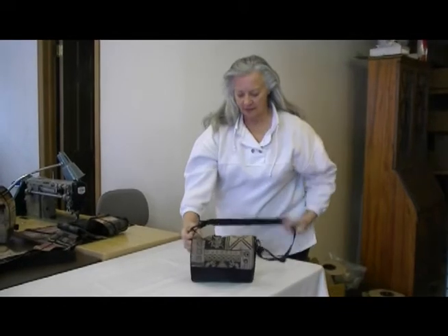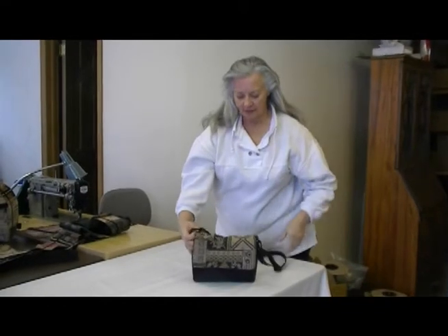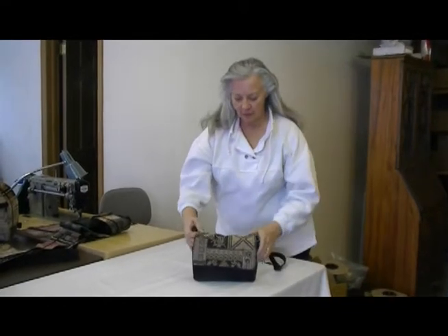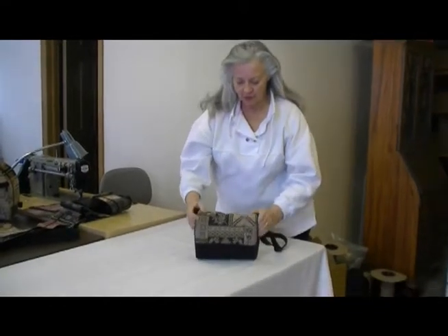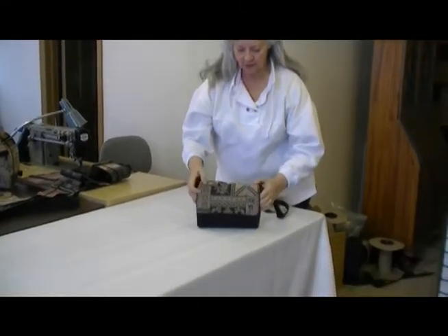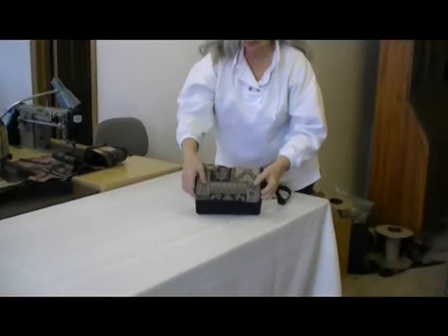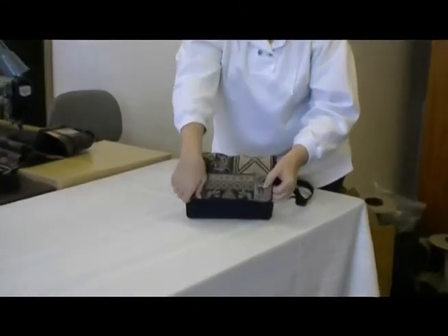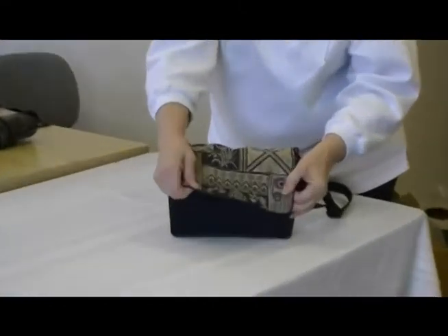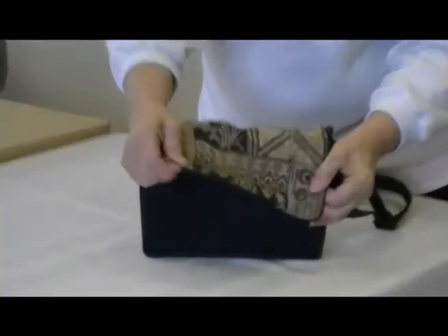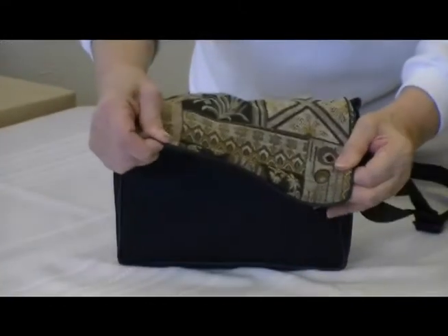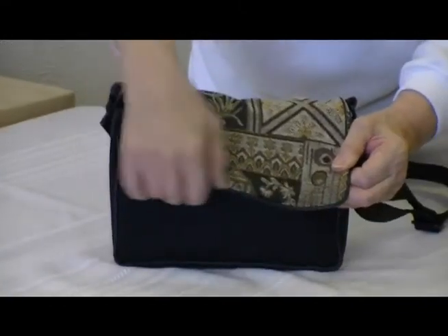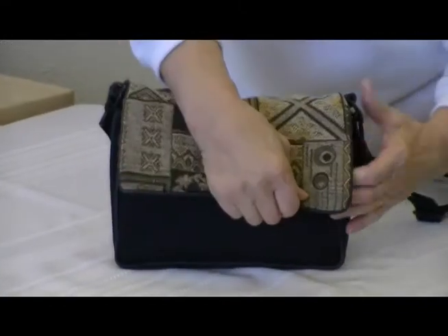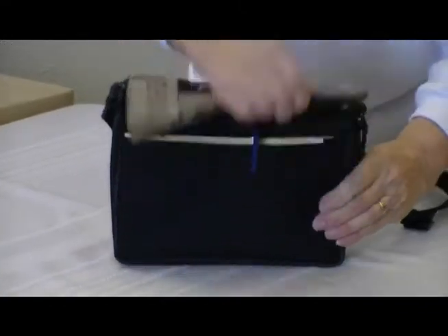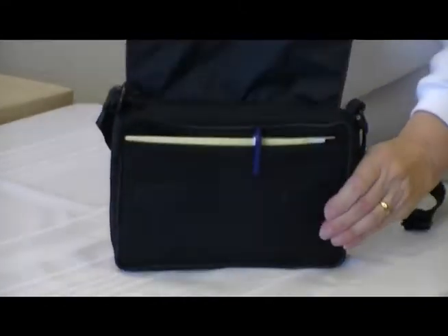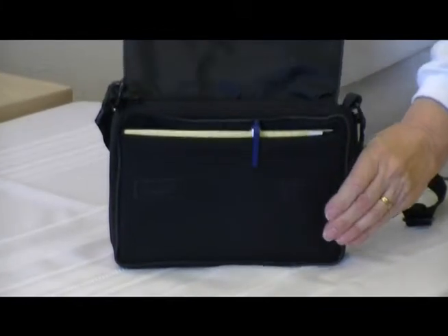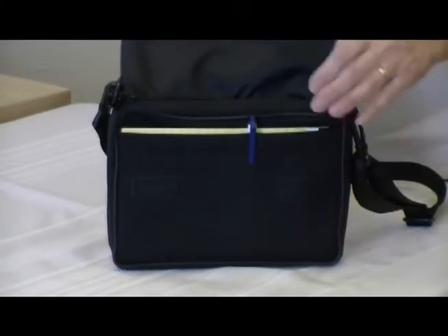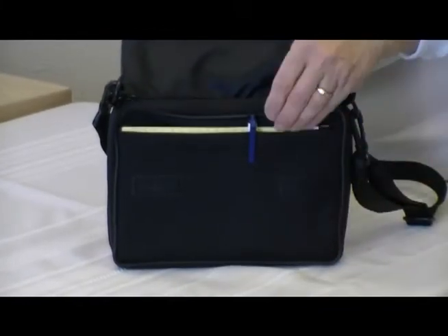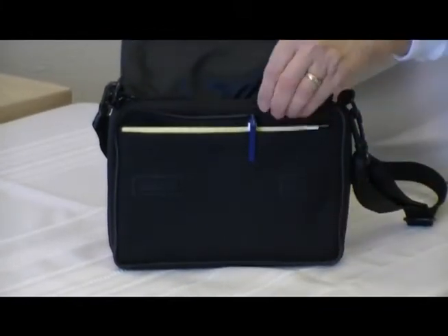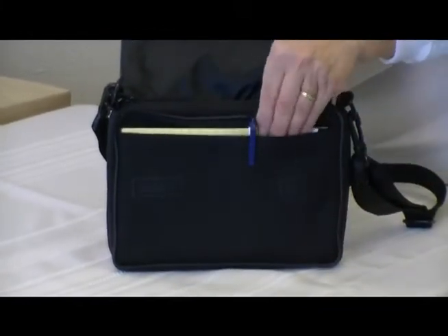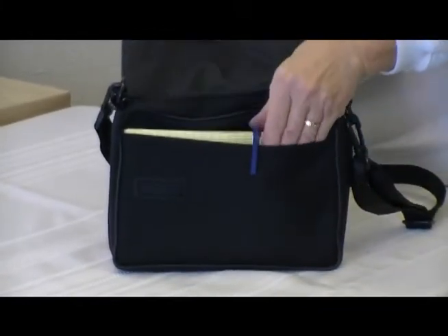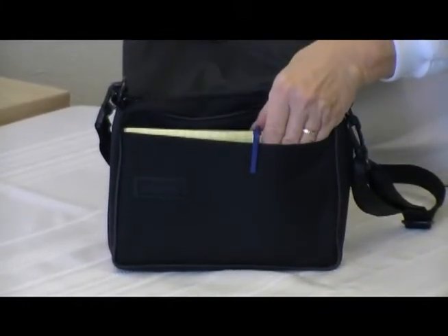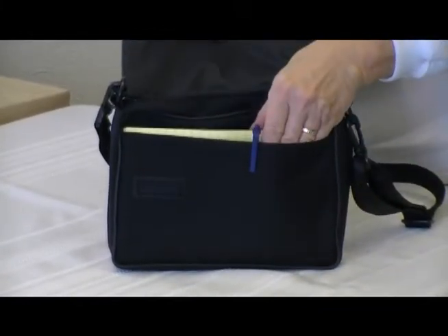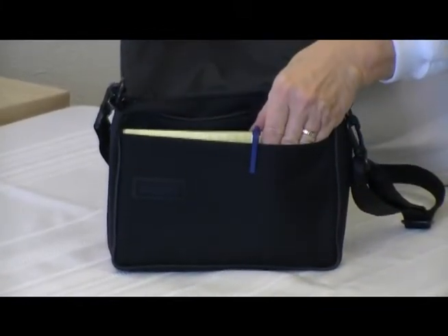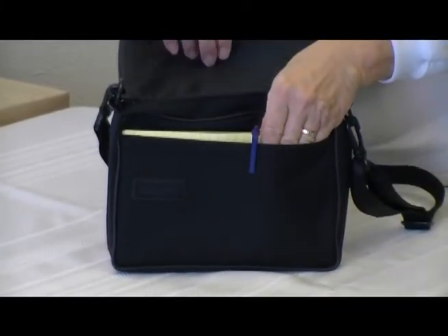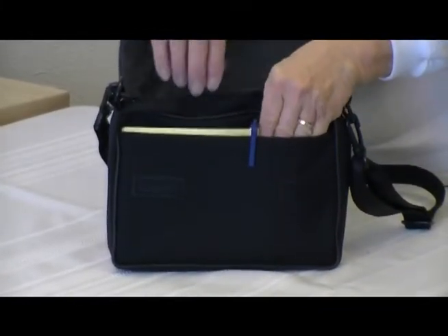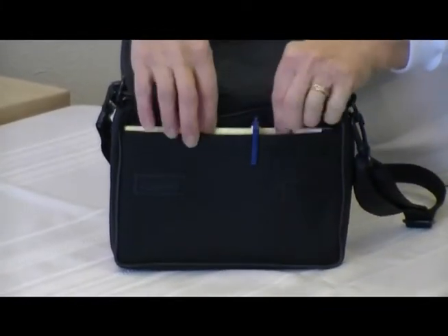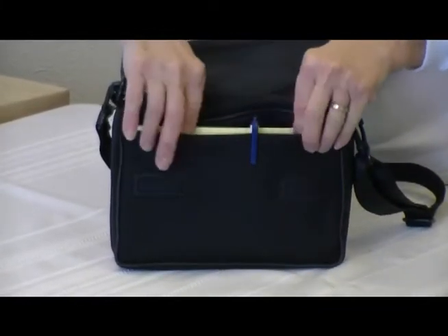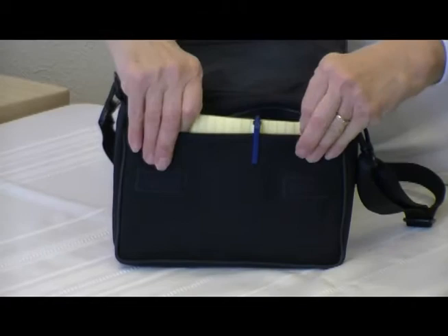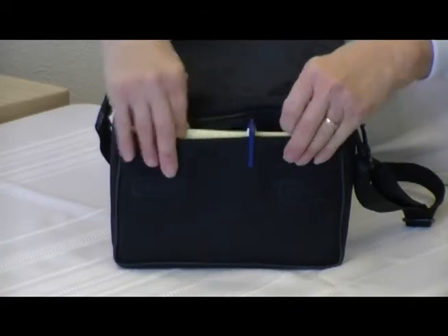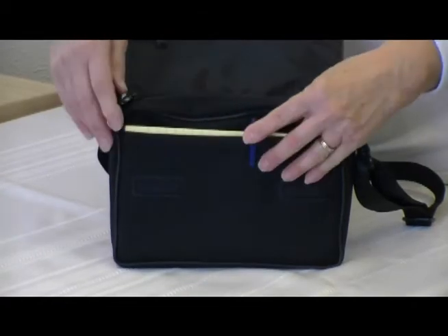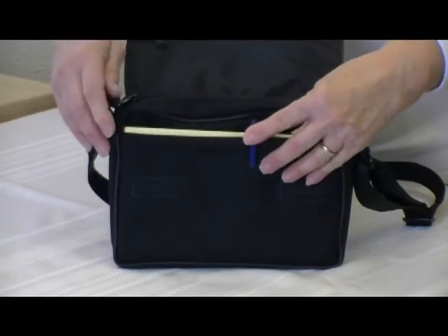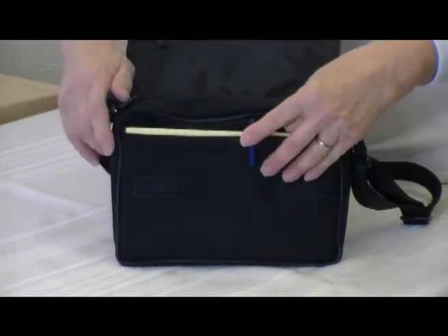The flat purse is held down in the front by Velcro, and right here is a slip pocket. I just happen to have paper and pencil in it.